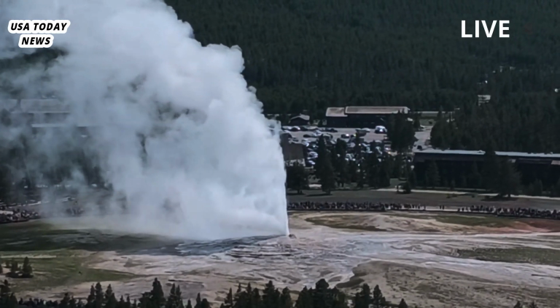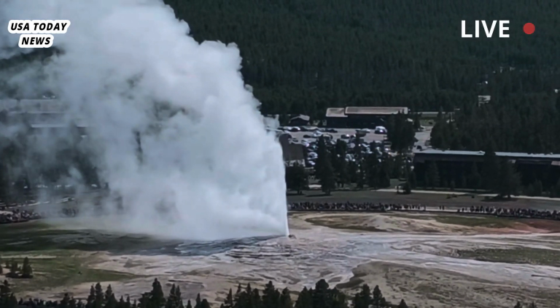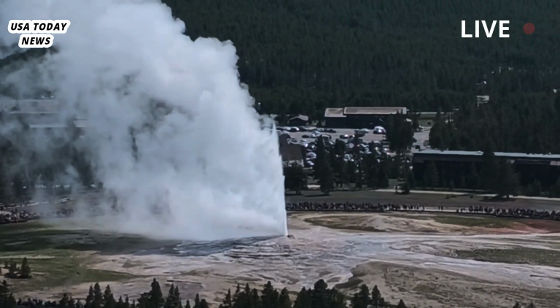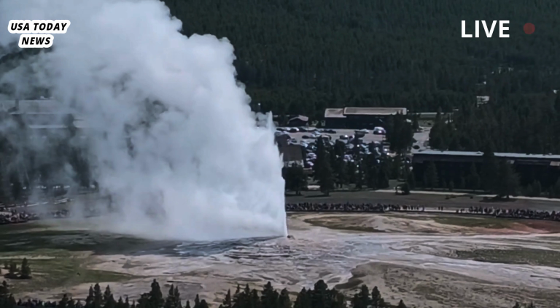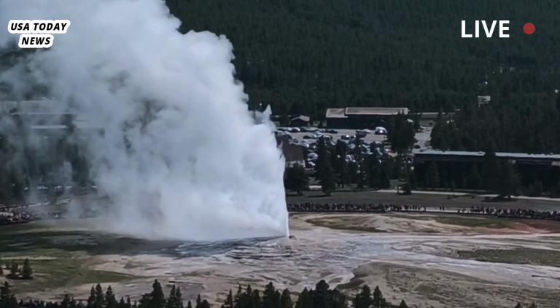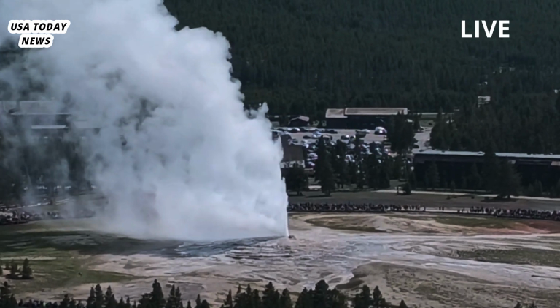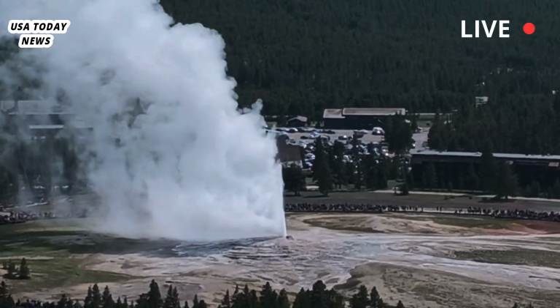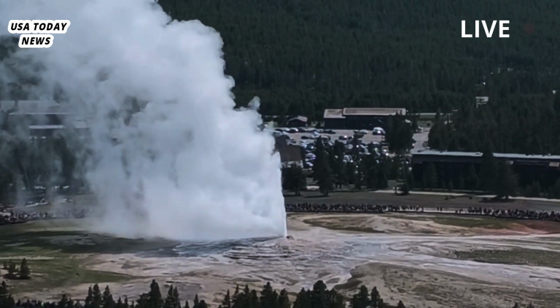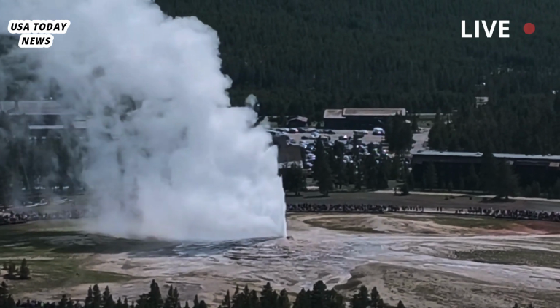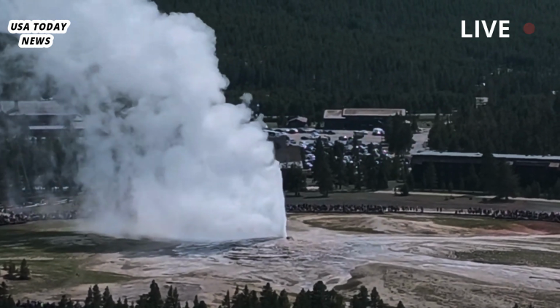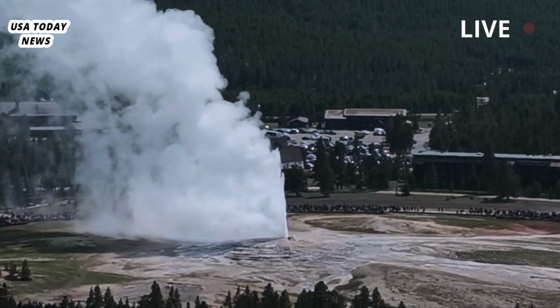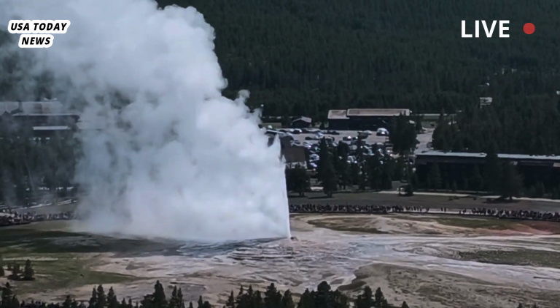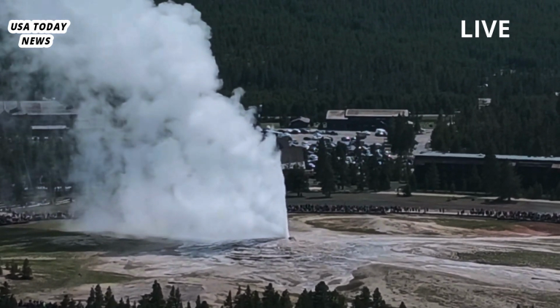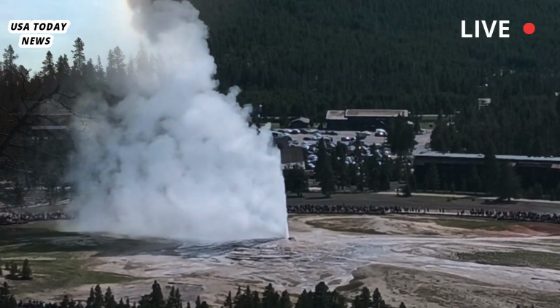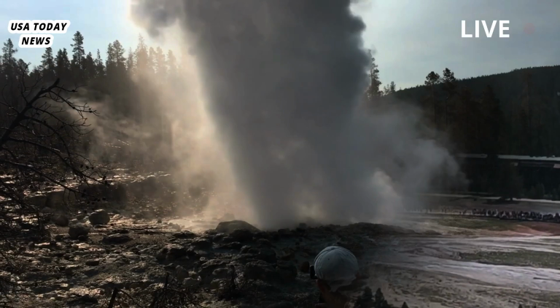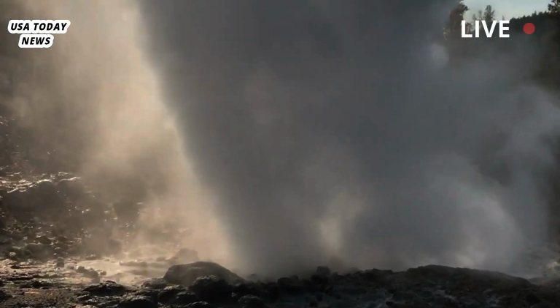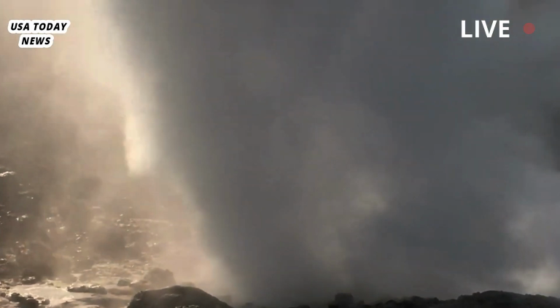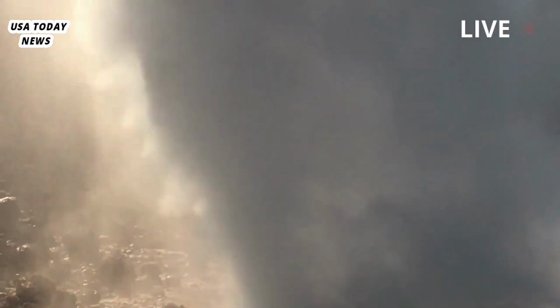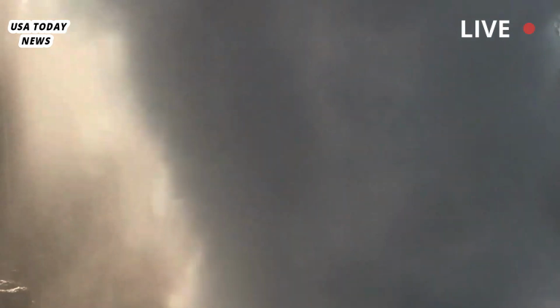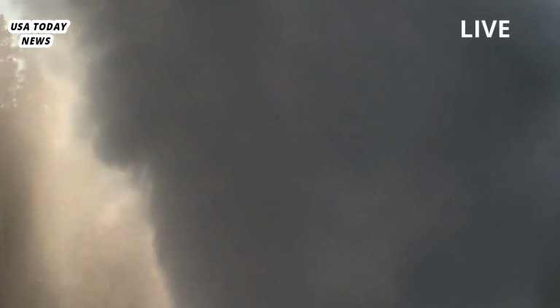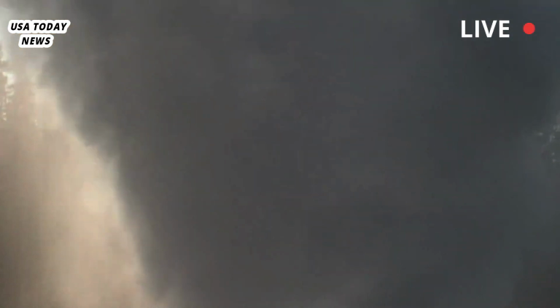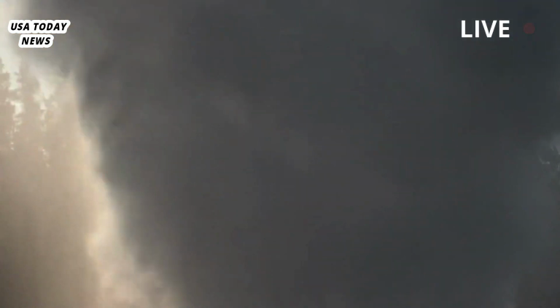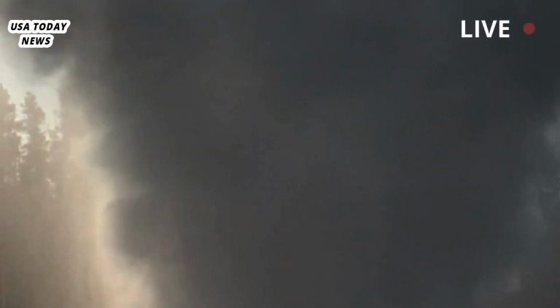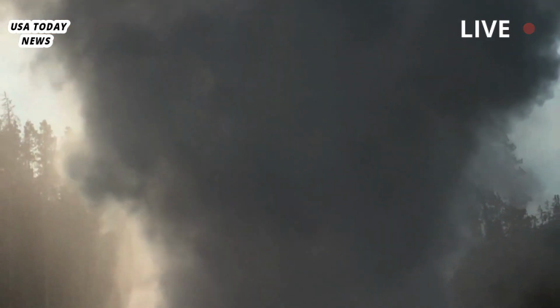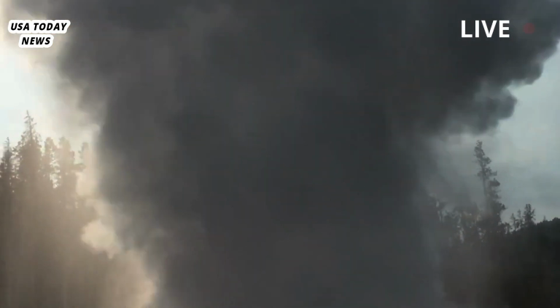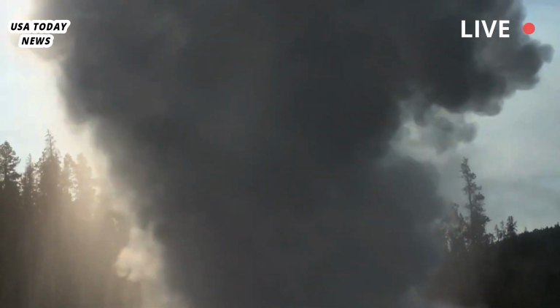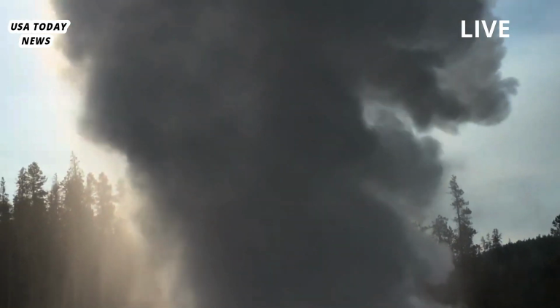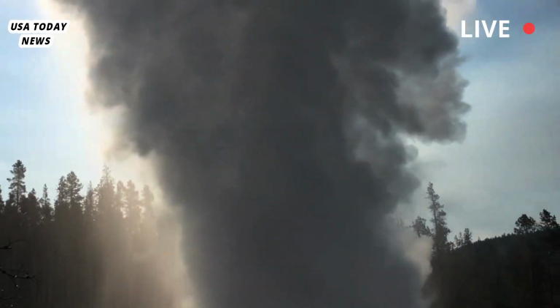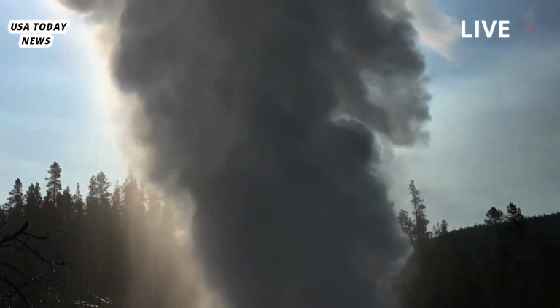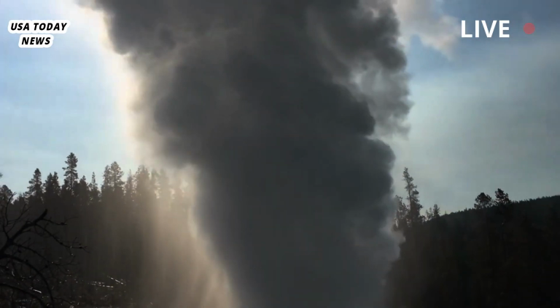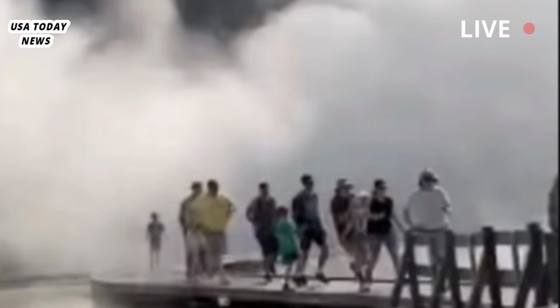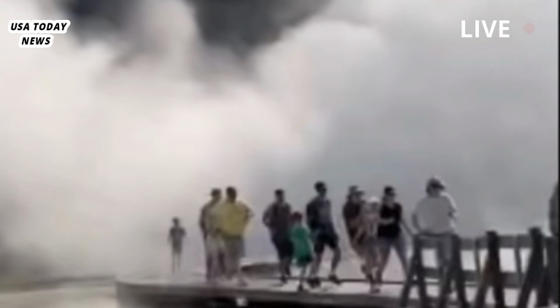Hydrothermal explosions are believed to occur when water in the vast network of natural pipes beneath Yellowstone becomes clogged, Poland said. A clog can cause the heated, pressurized water to instantly turn to steam and explode.